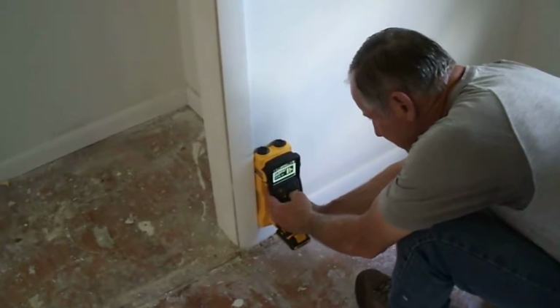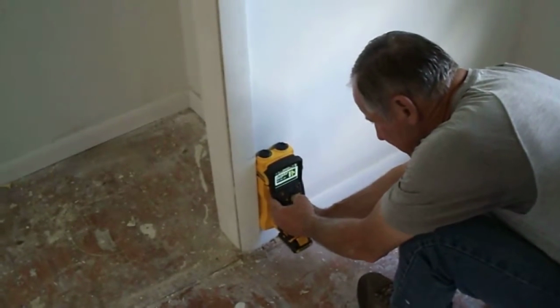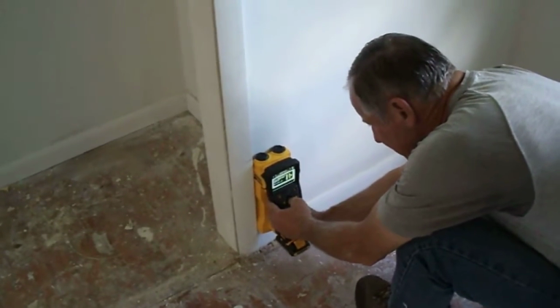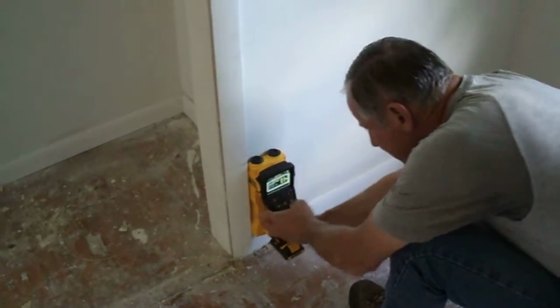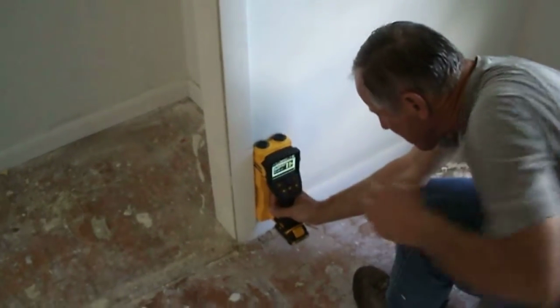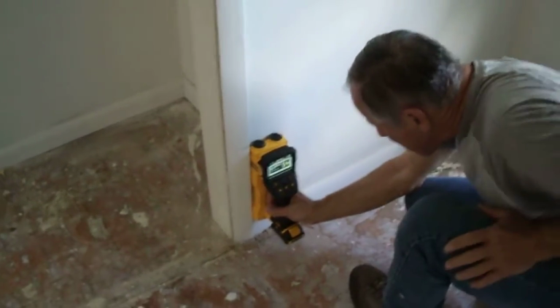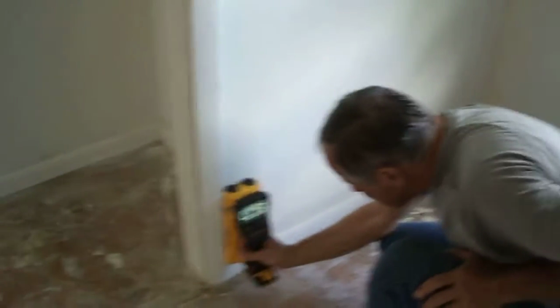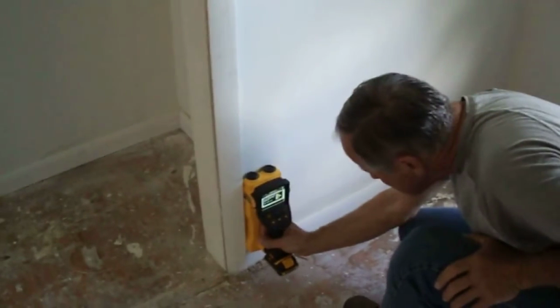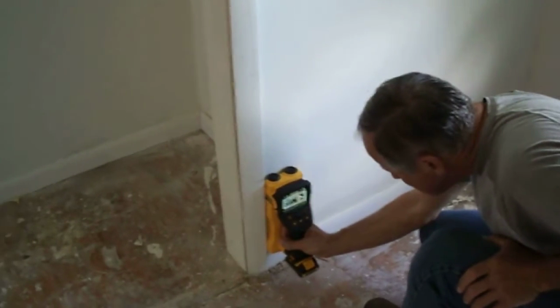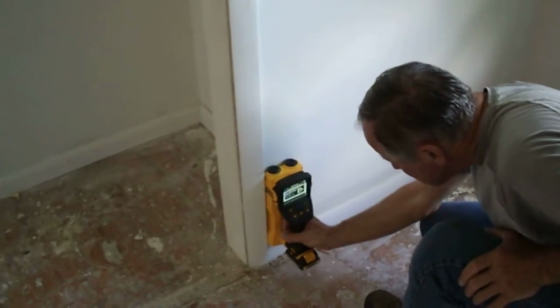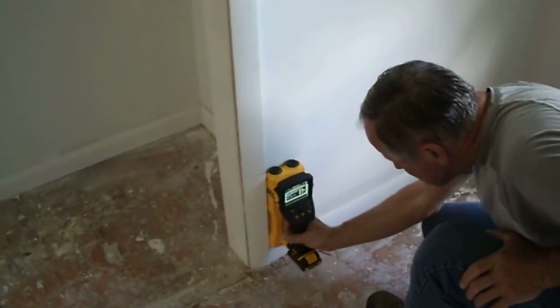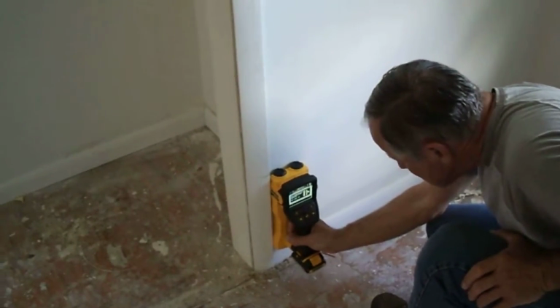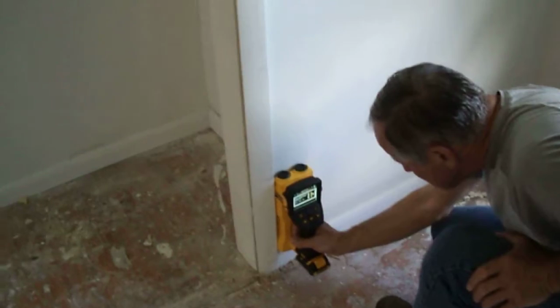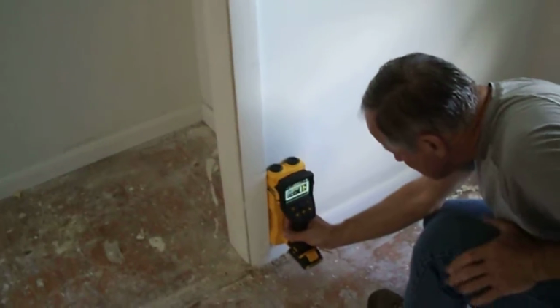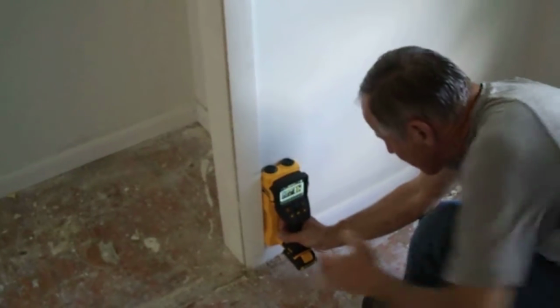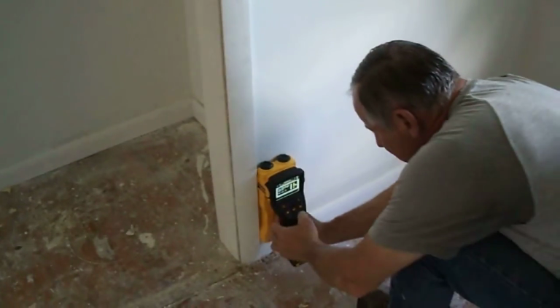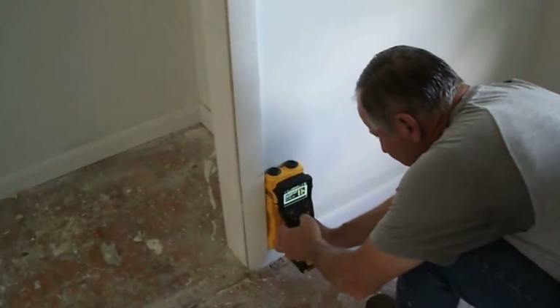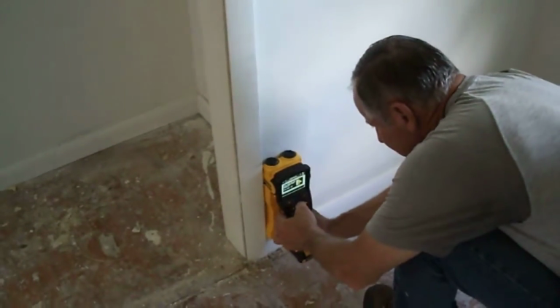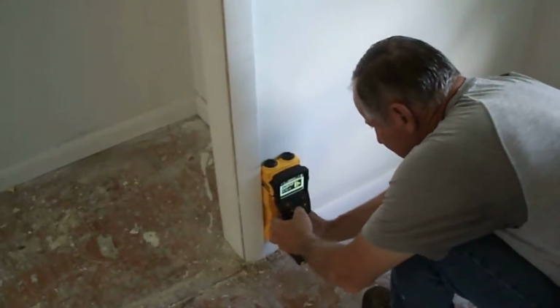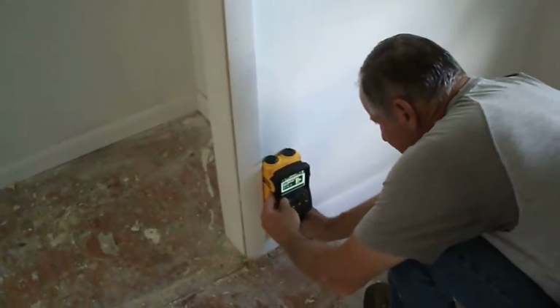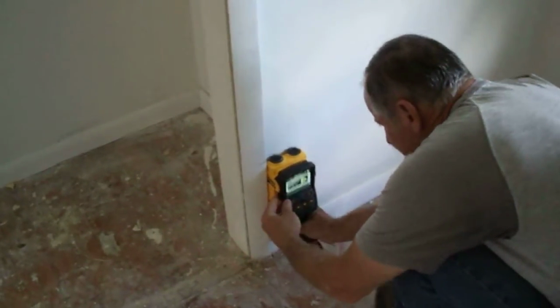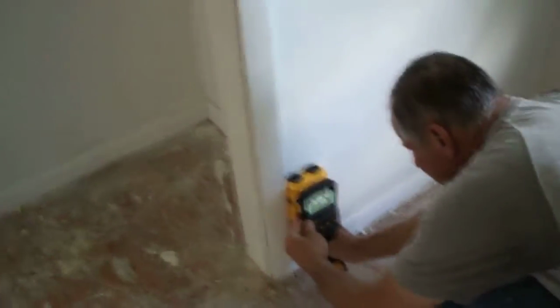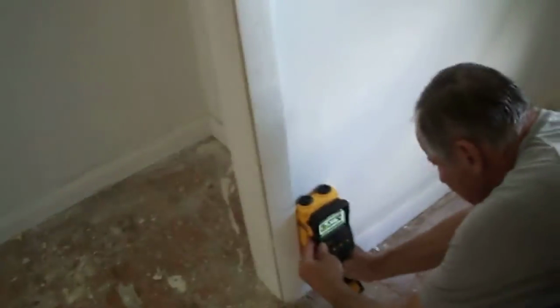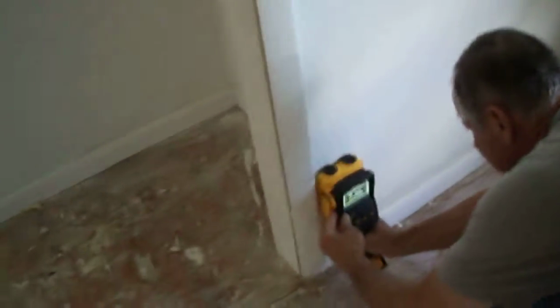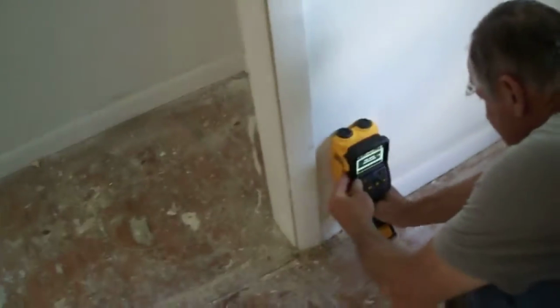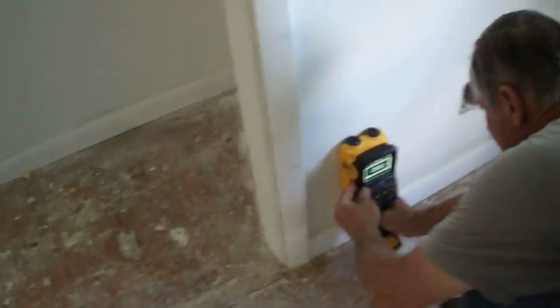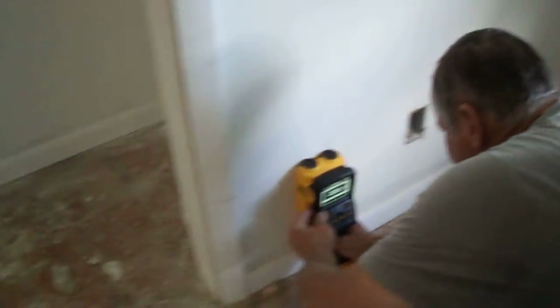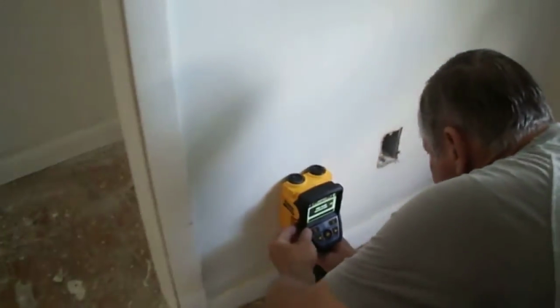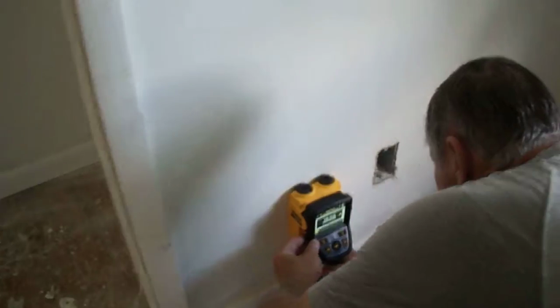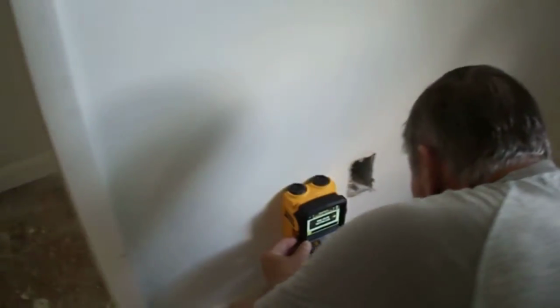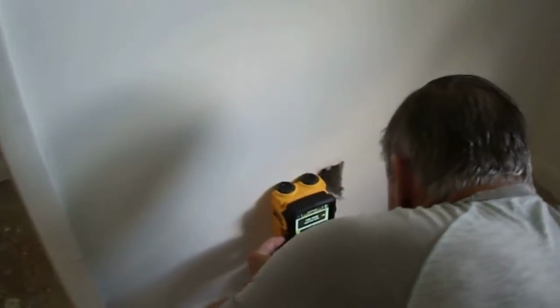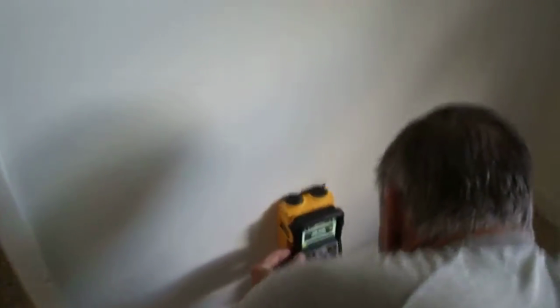Hi, my name is John with Marathon Painting. Wayne has a machine here. Have you started it? Go ahead and start it. This machine is a scanner that tells us what's inside the walls.